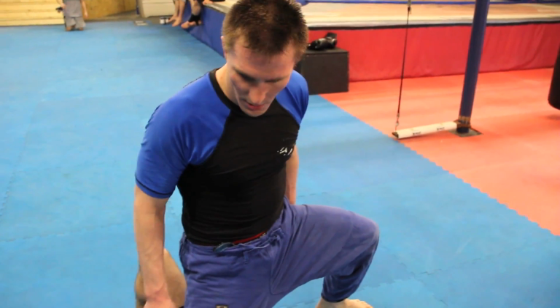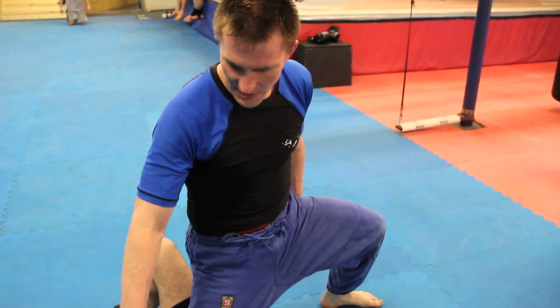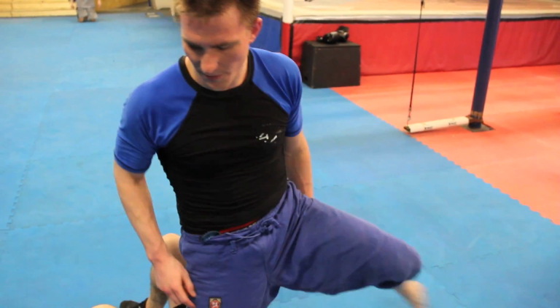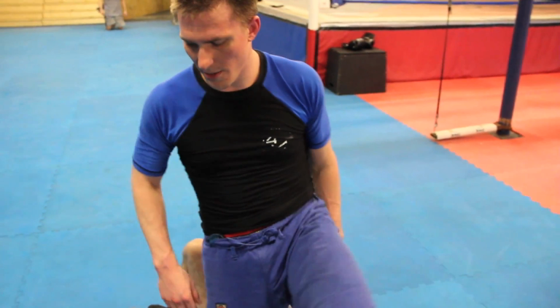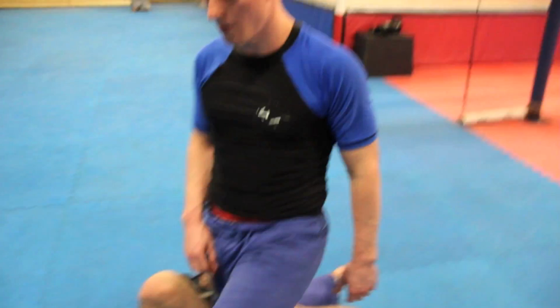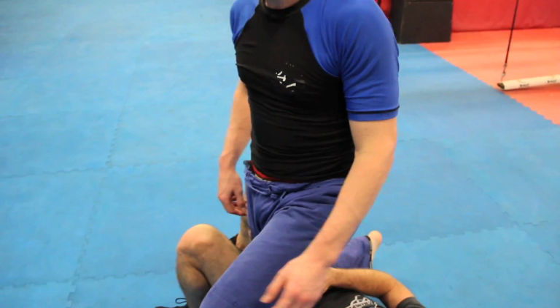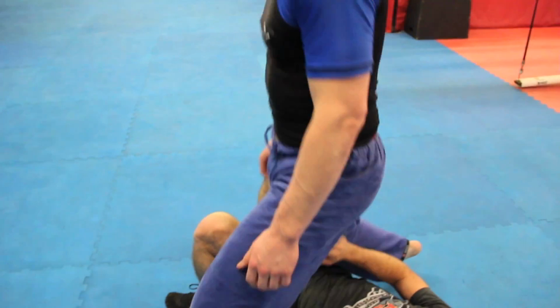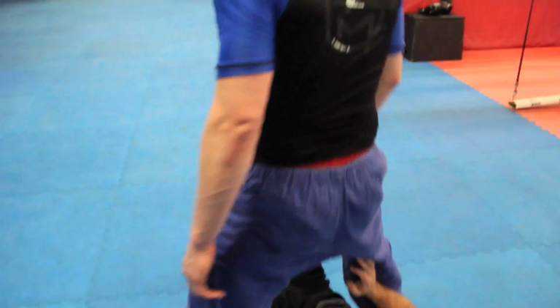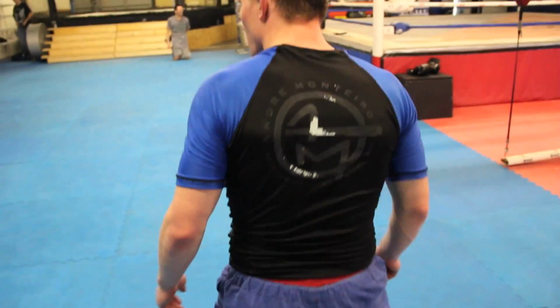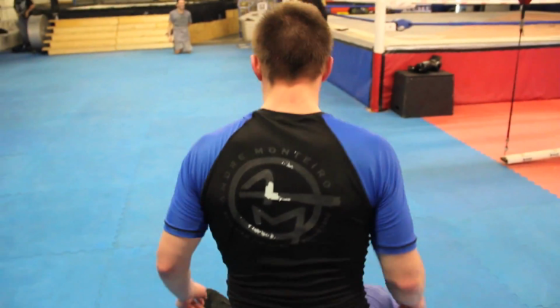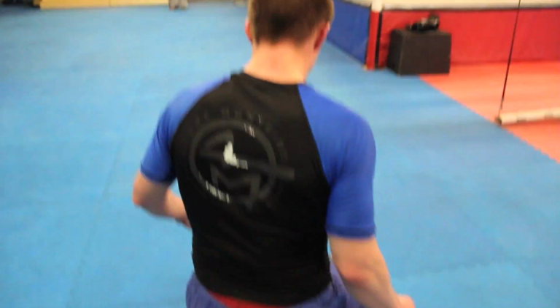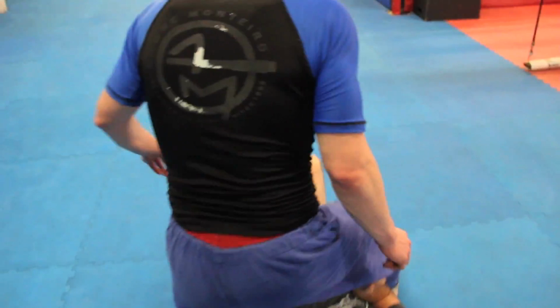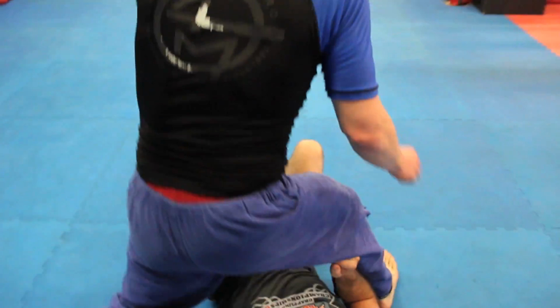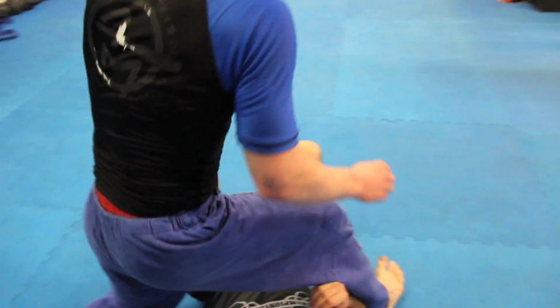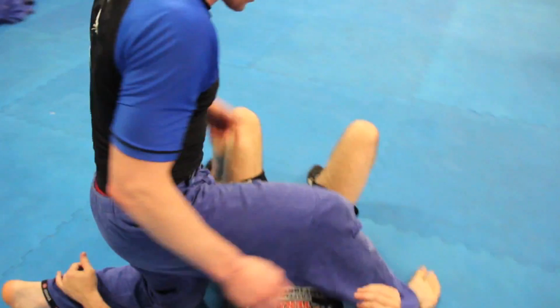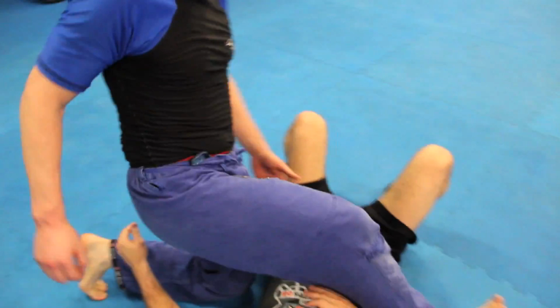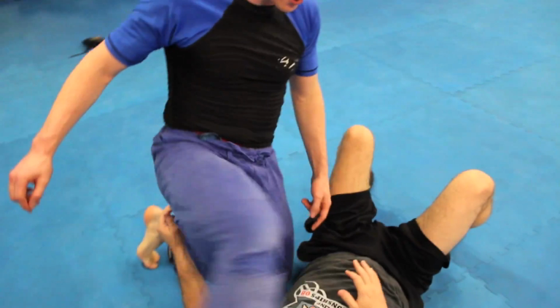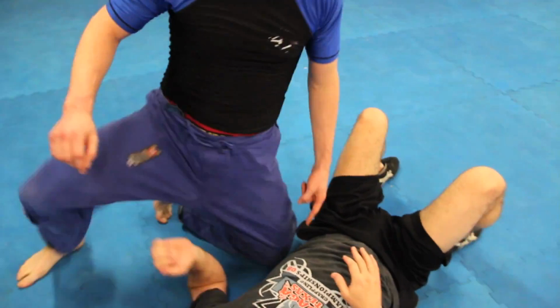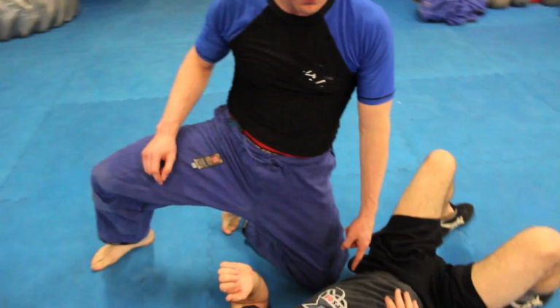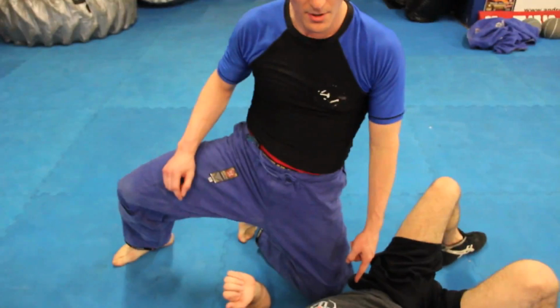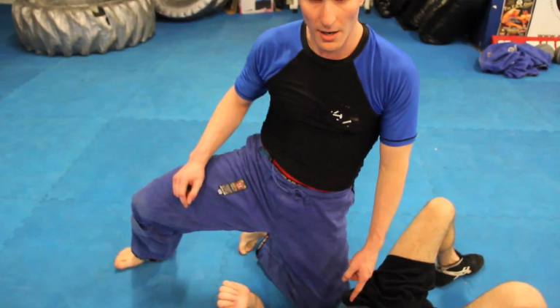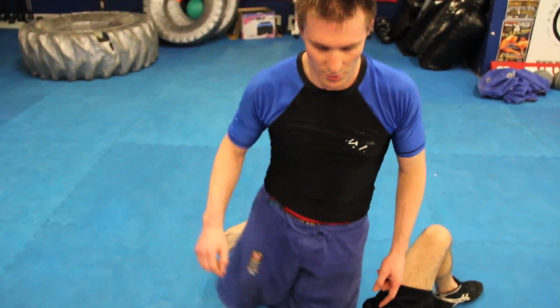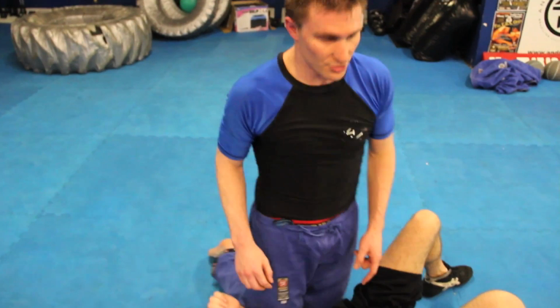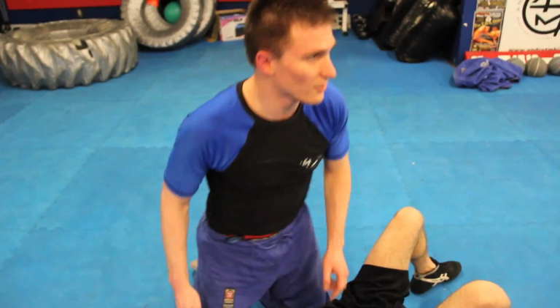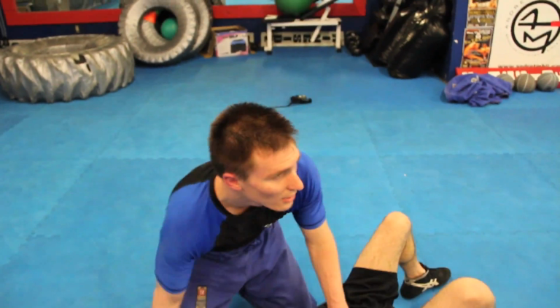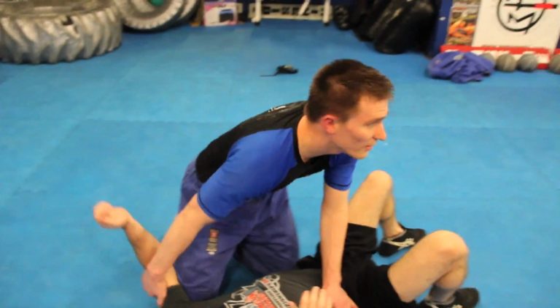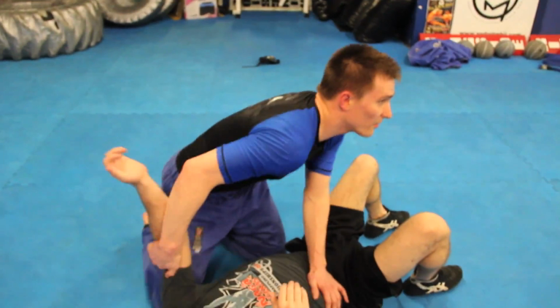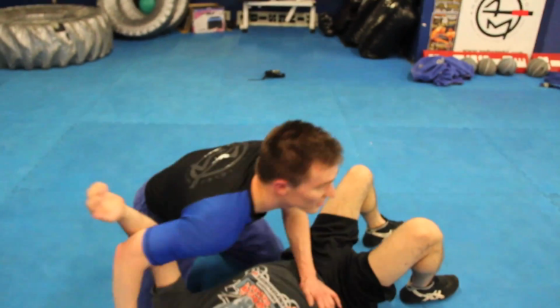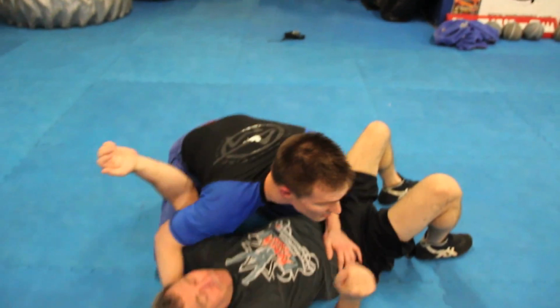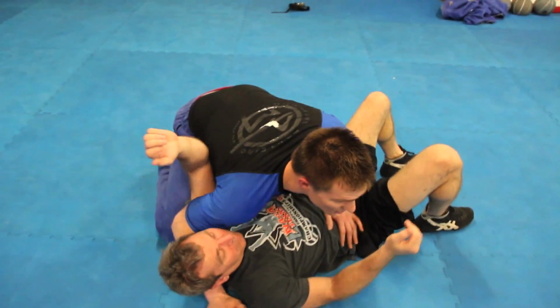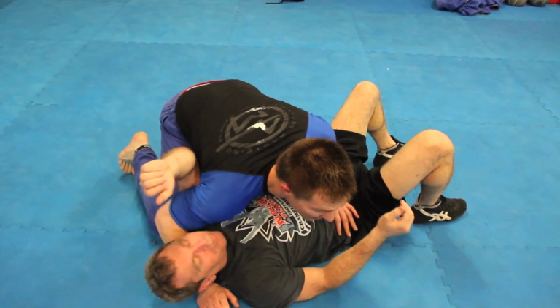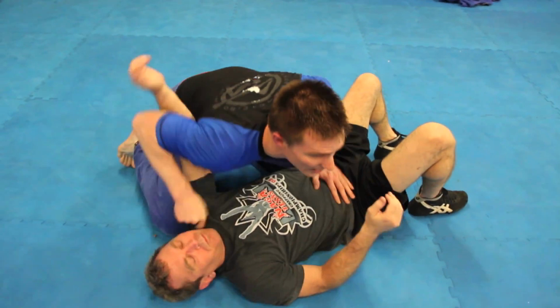If I step too far out, when I pop up and turn around and bring my knee down, I'm not even on top of it. This is where this drill is really vital — just step as close as you can to his body.